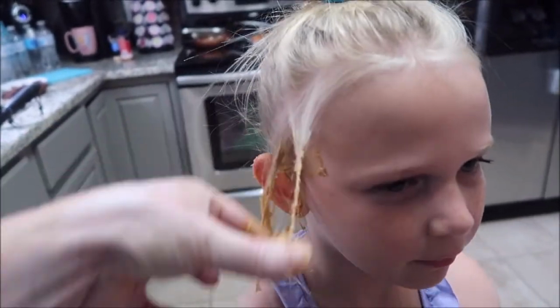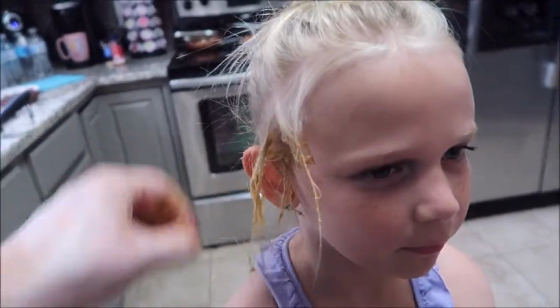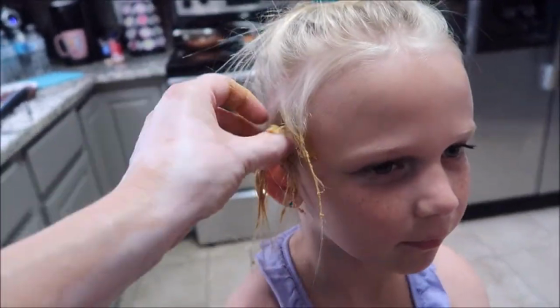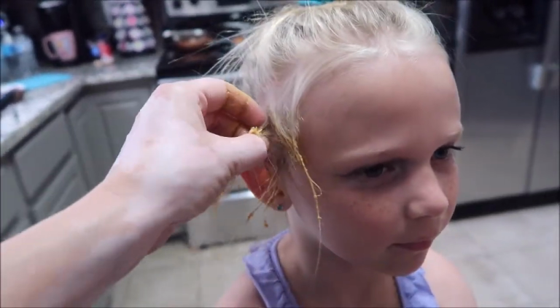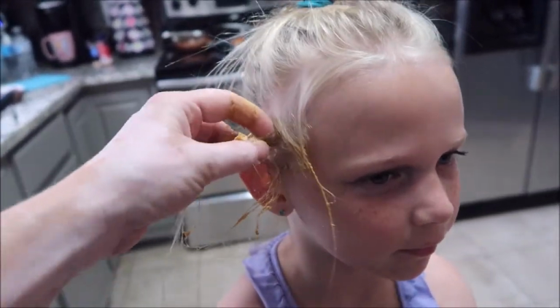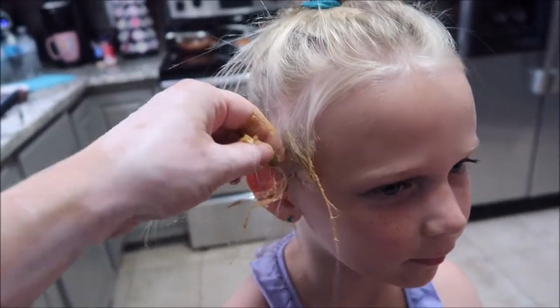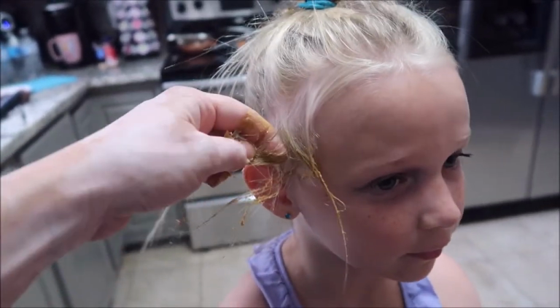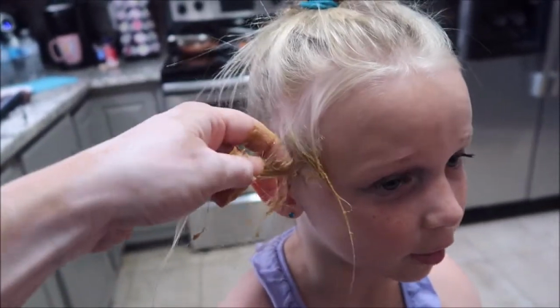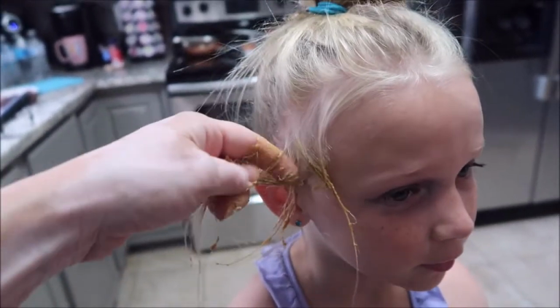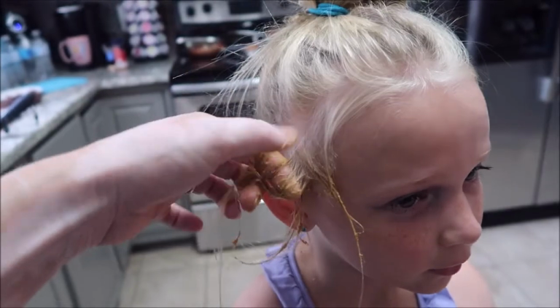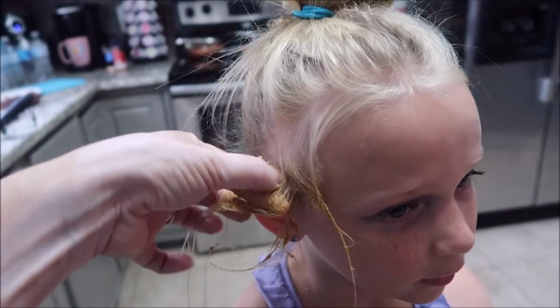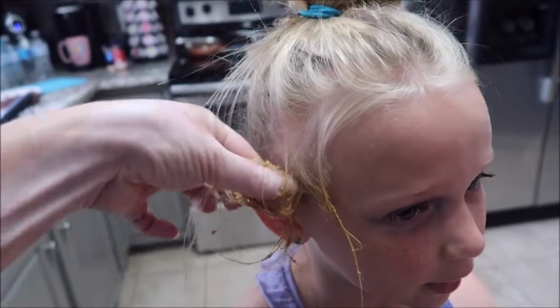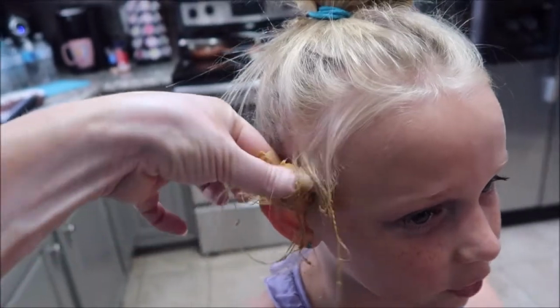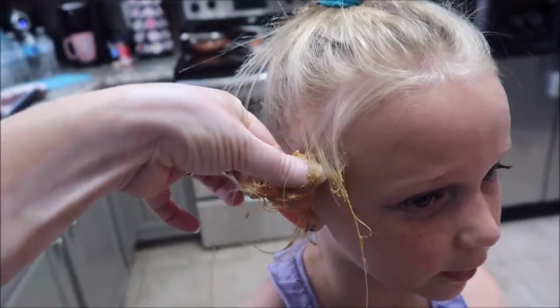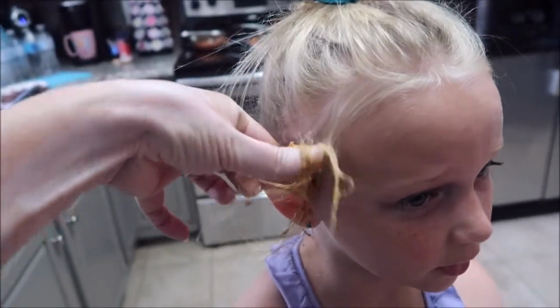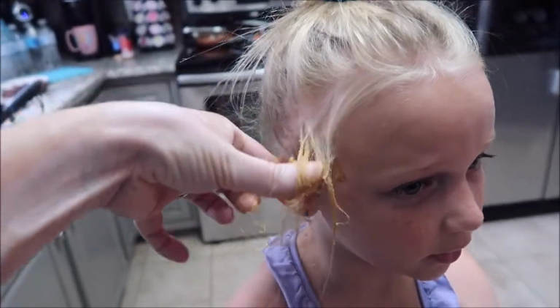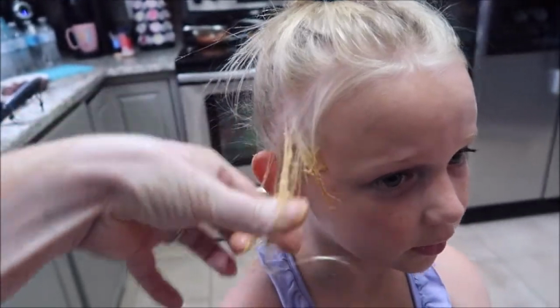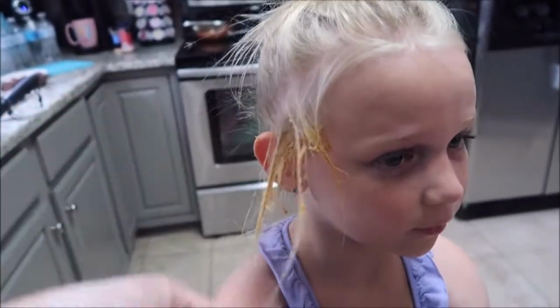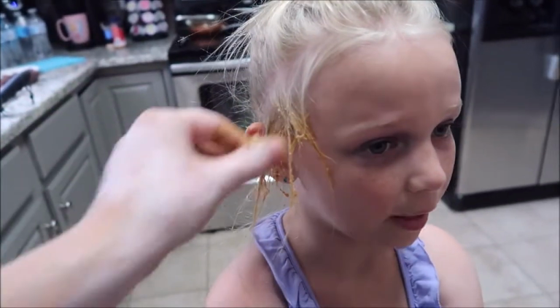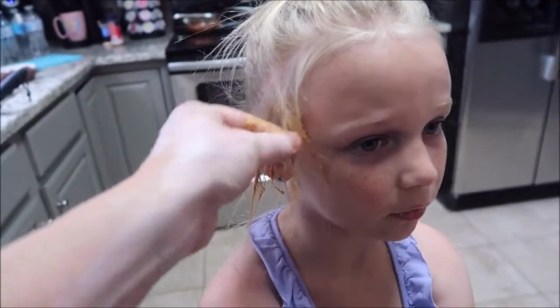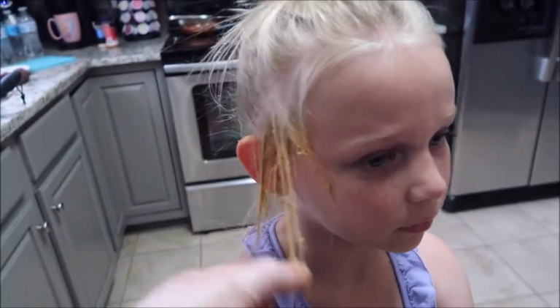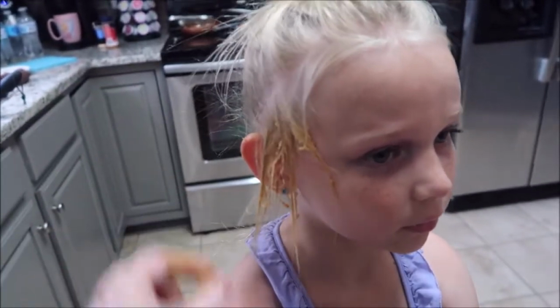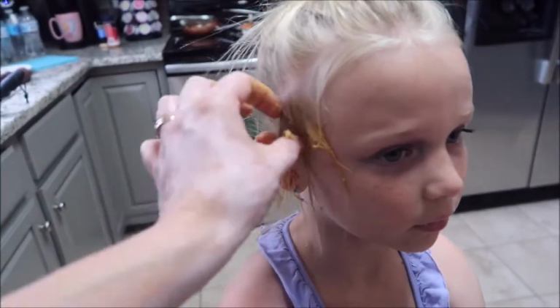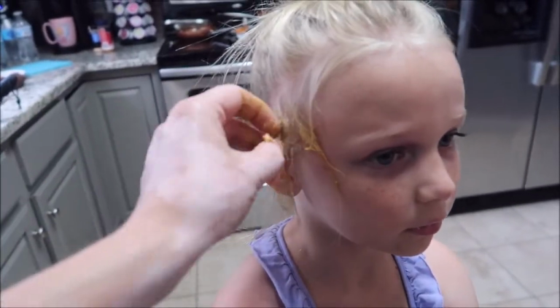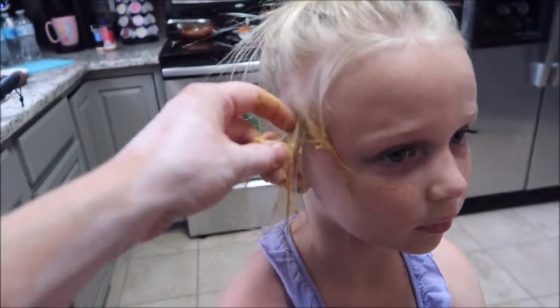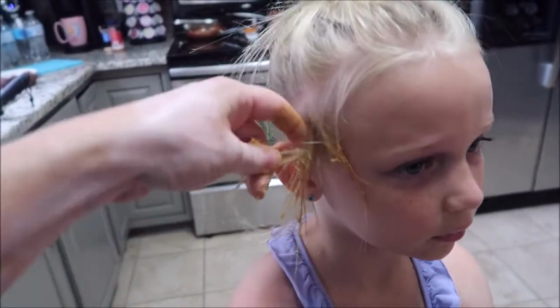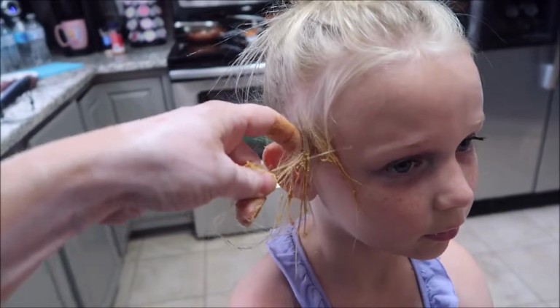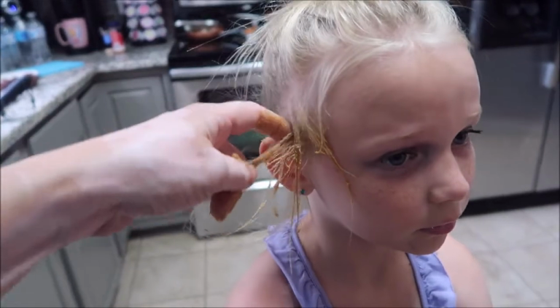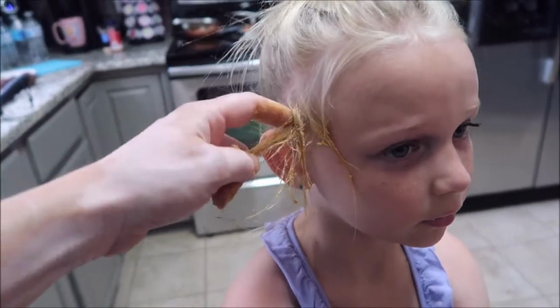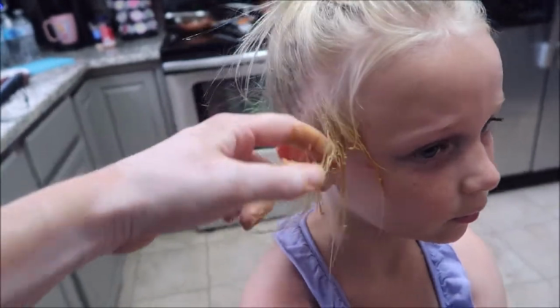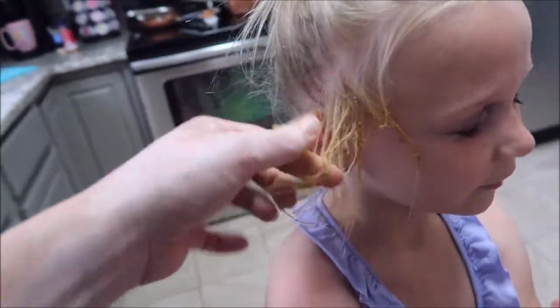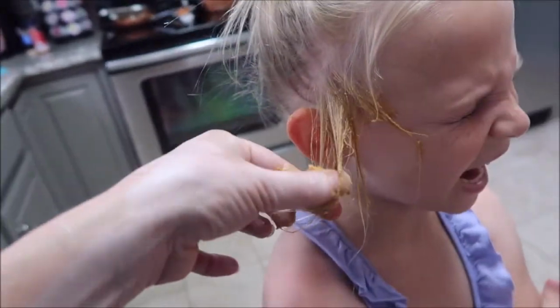So you're telling me you weren't playing with it? No. I was chewing with it and it fell out. It seems to be working. Ow!